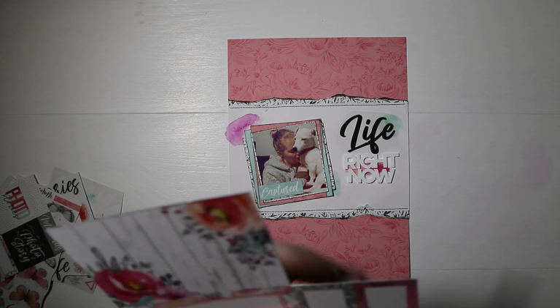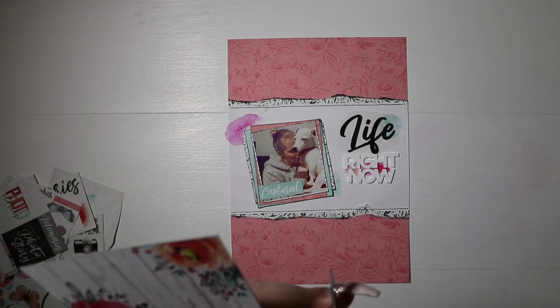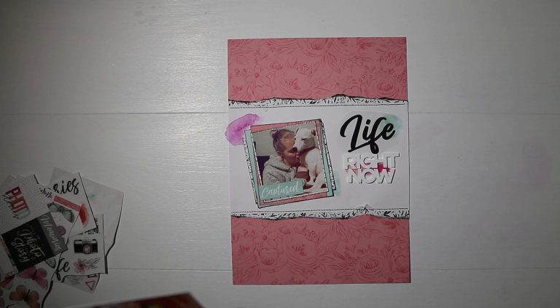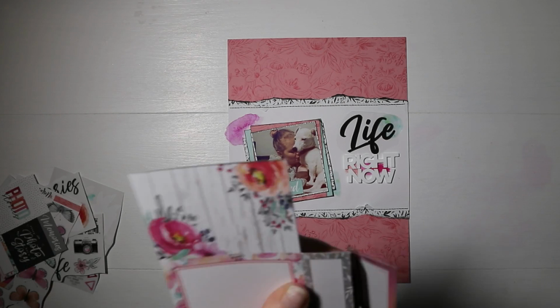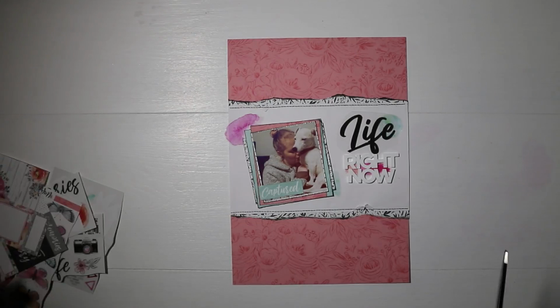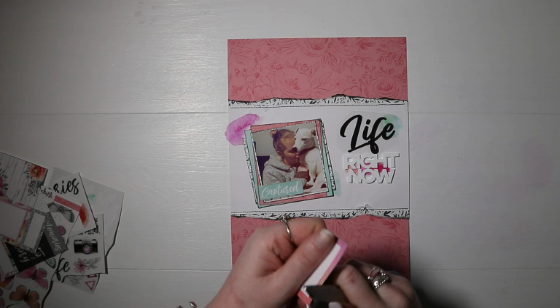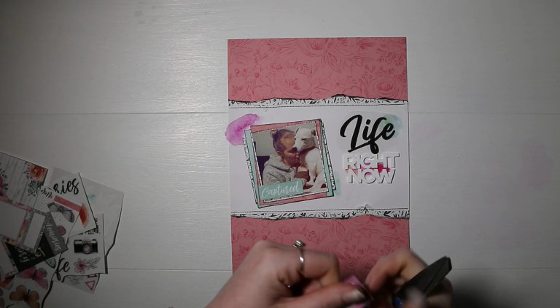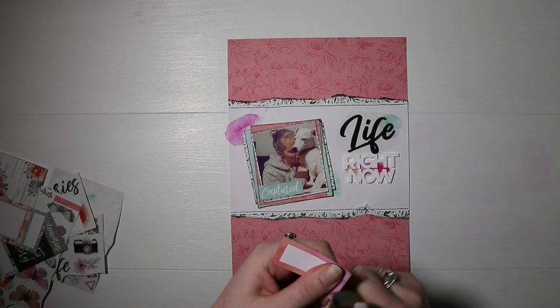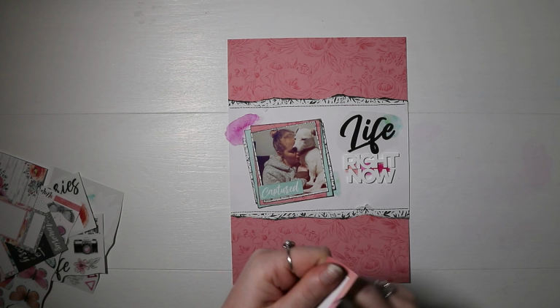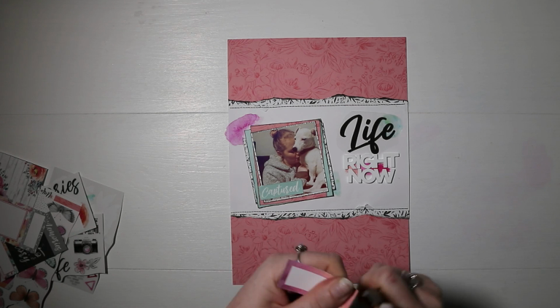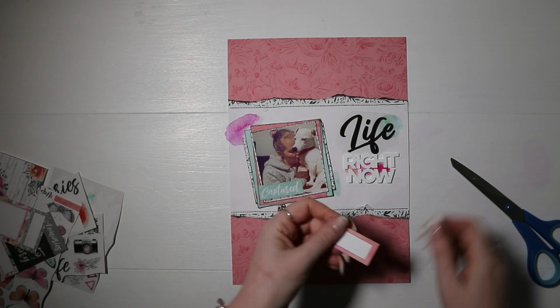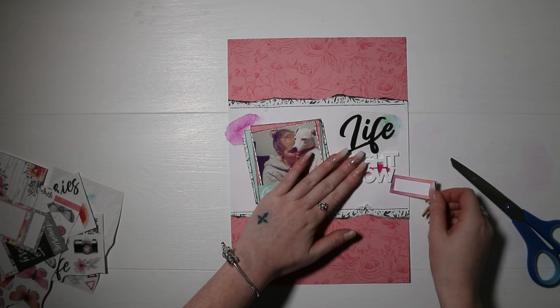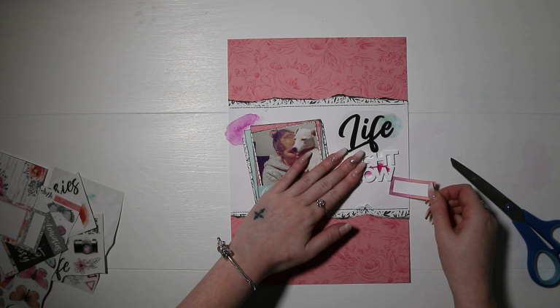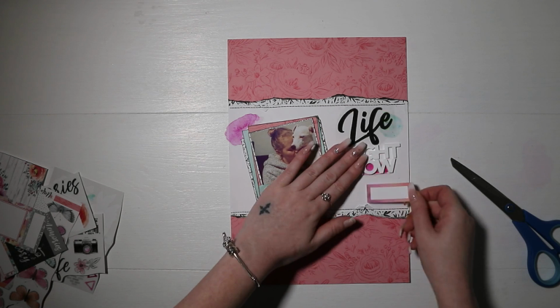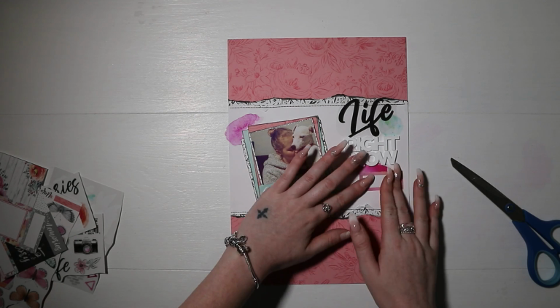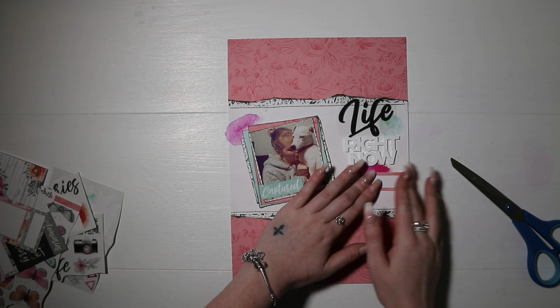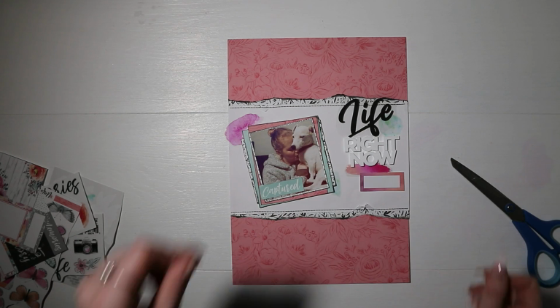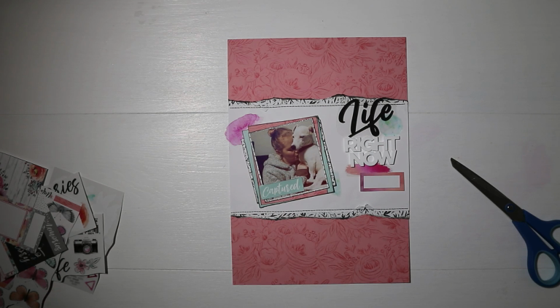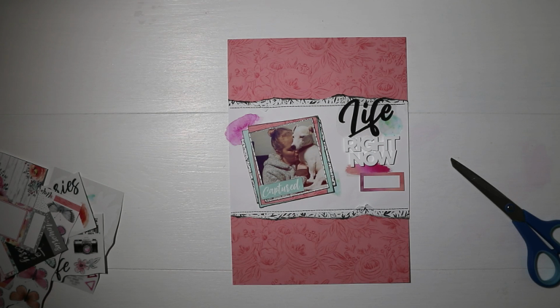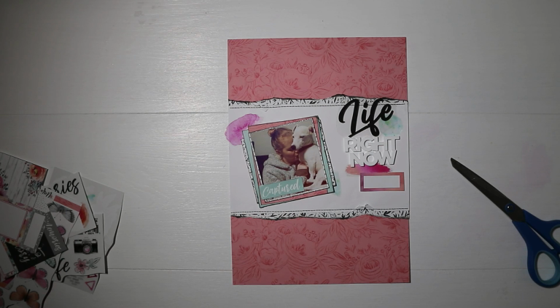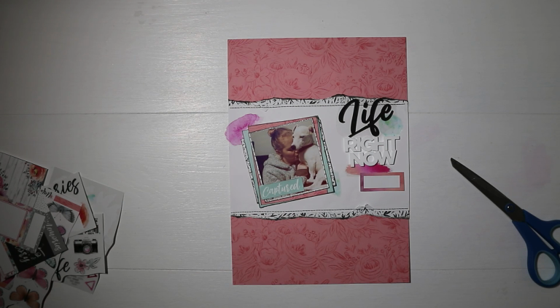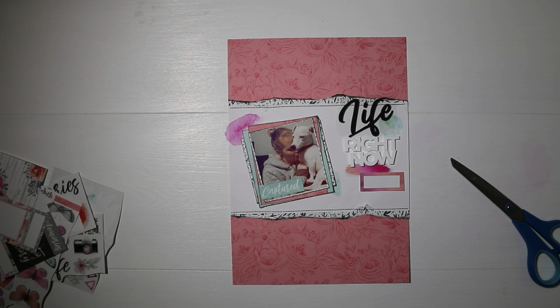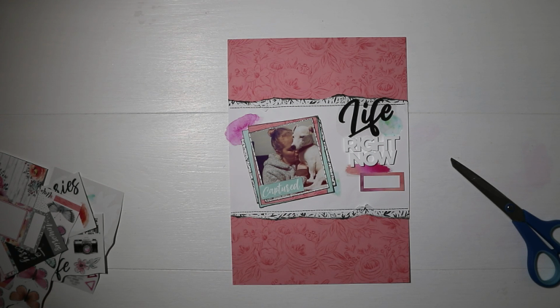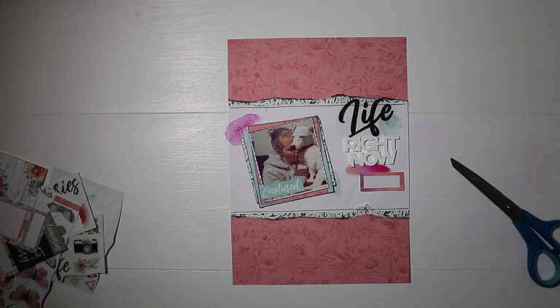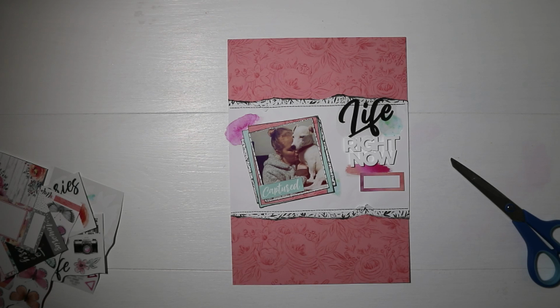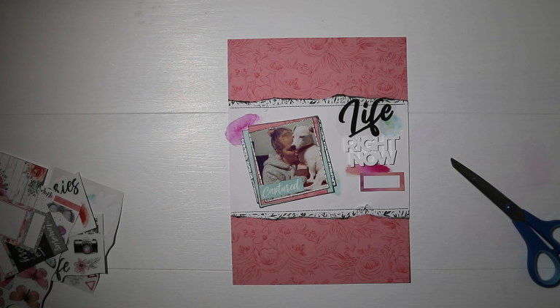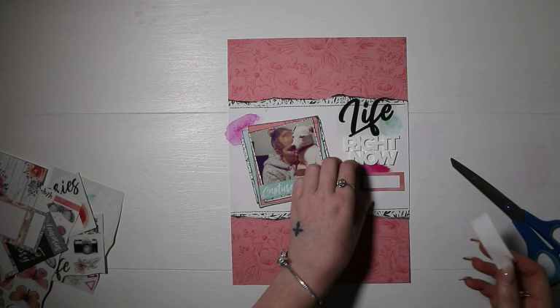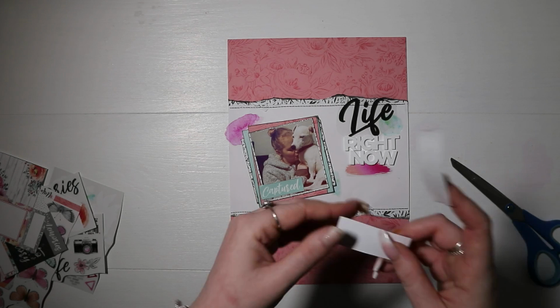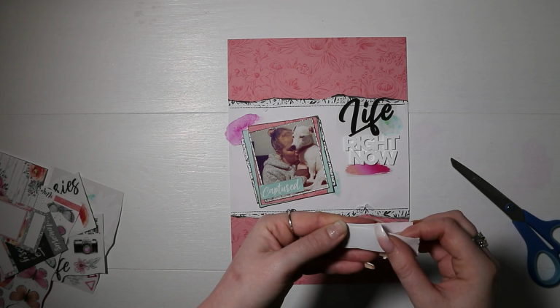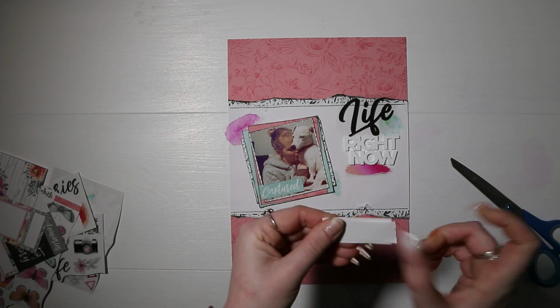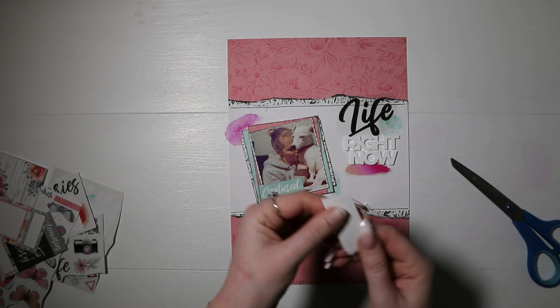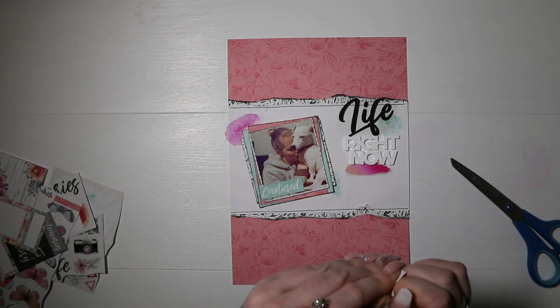I'm also going to use a label sticker under 'Right Now' so I can add my date, and it just helps it stand out — you can see that so much more clearly with the label underneath.